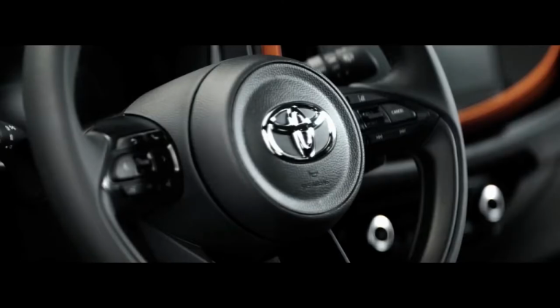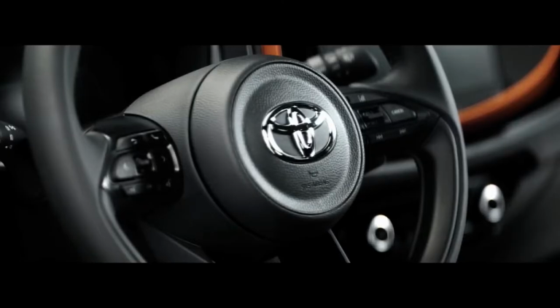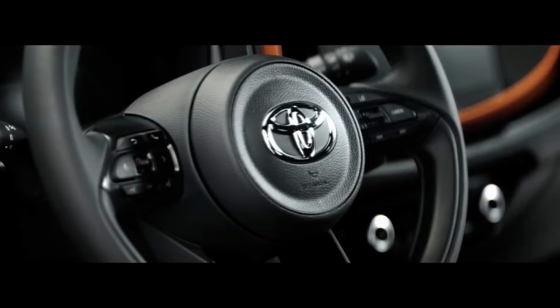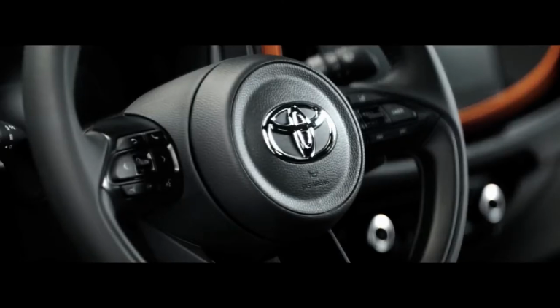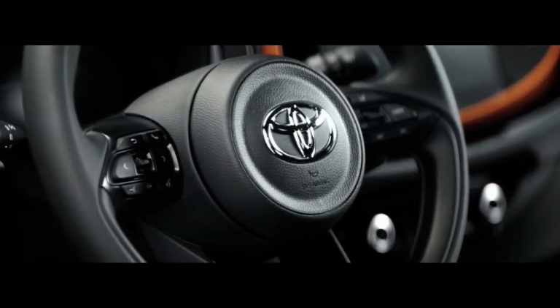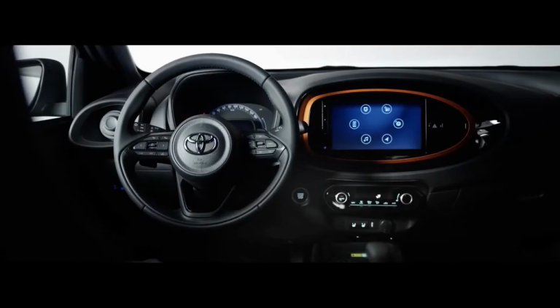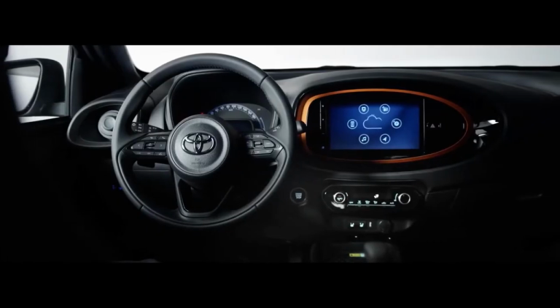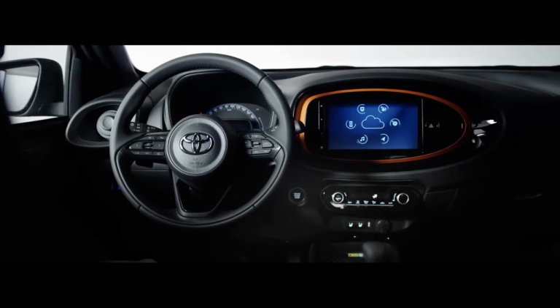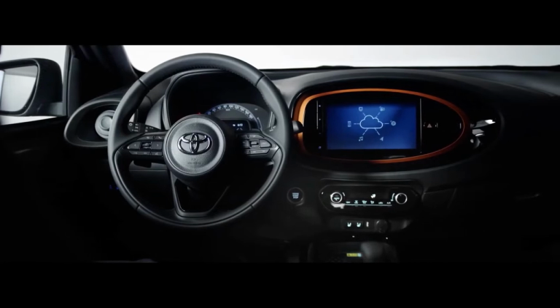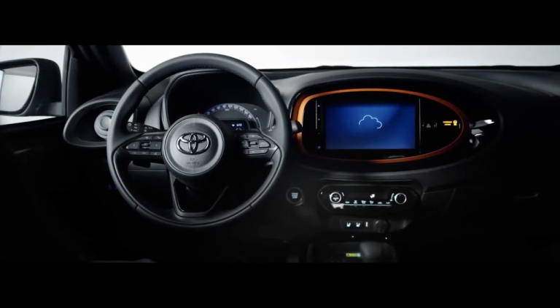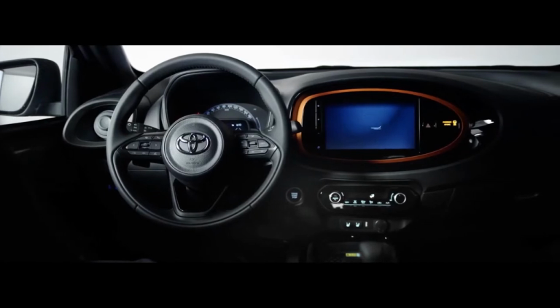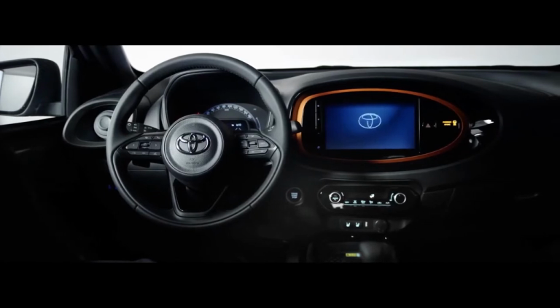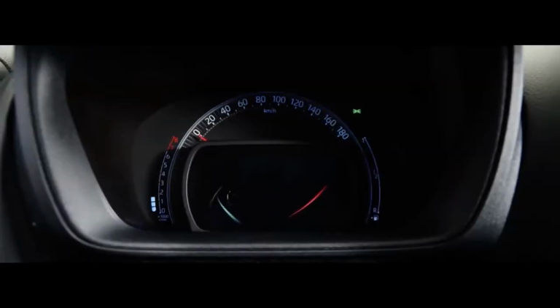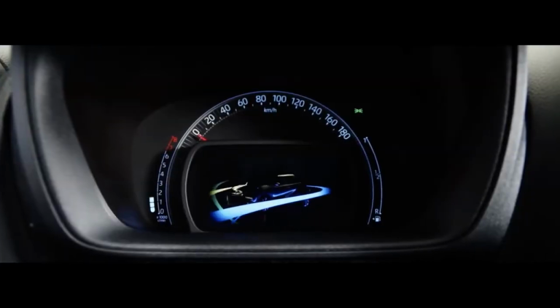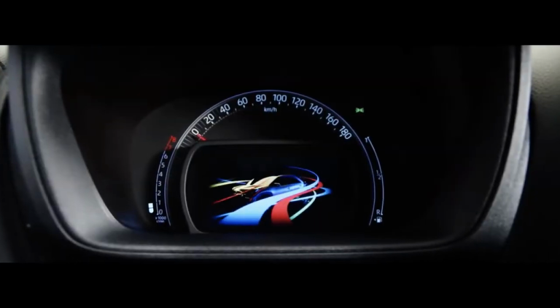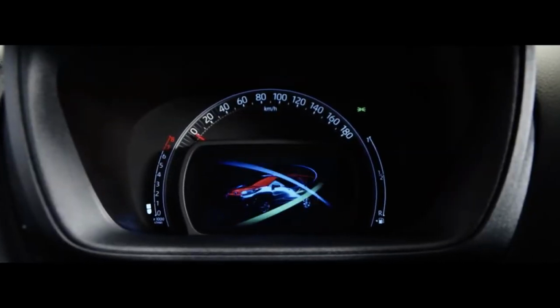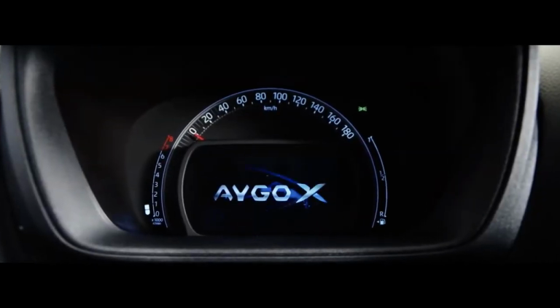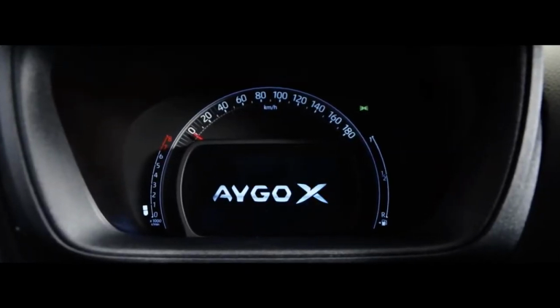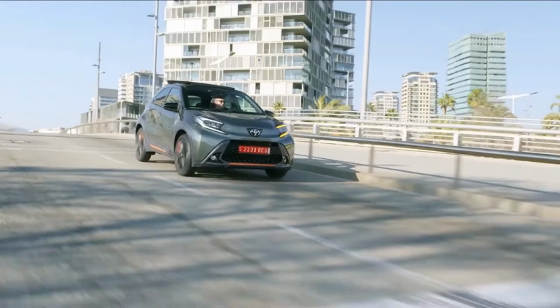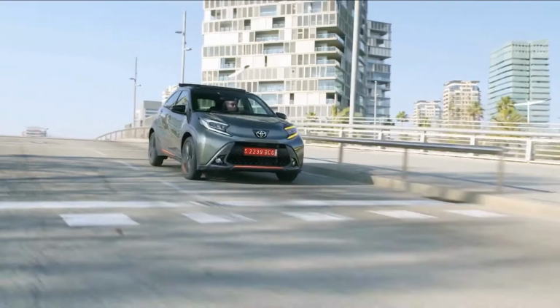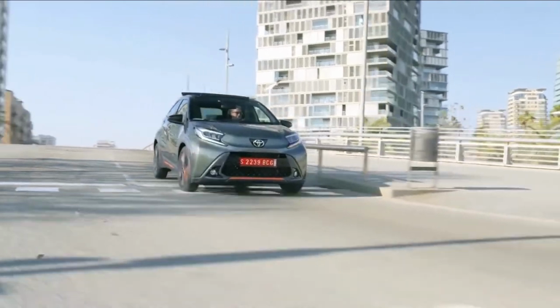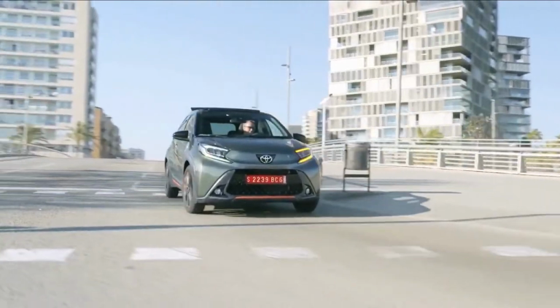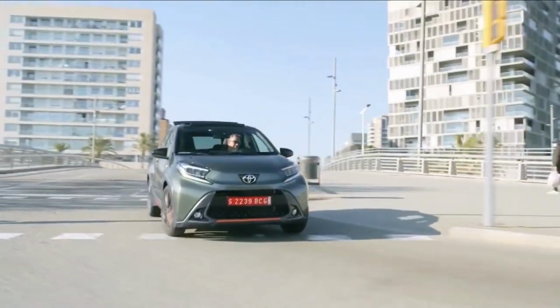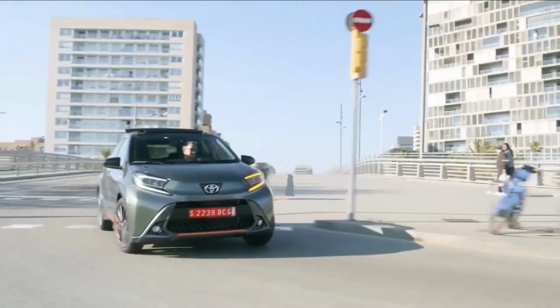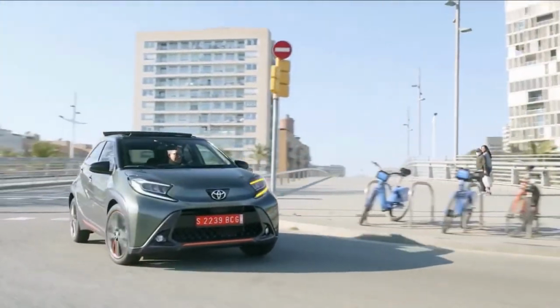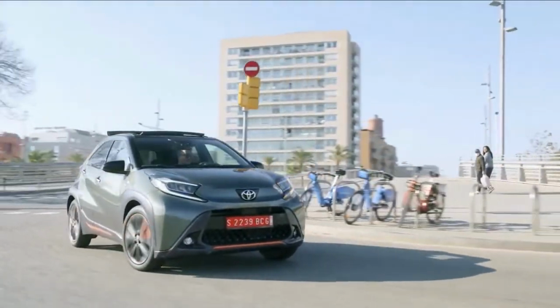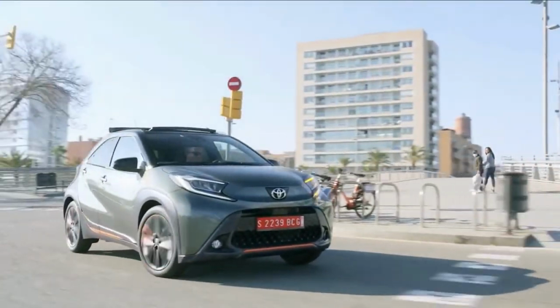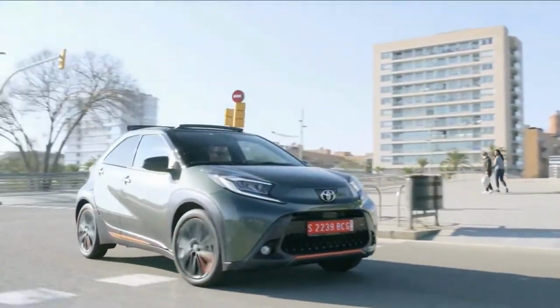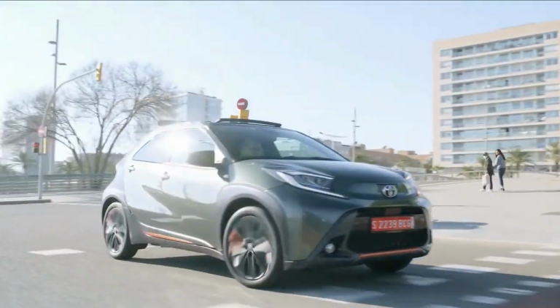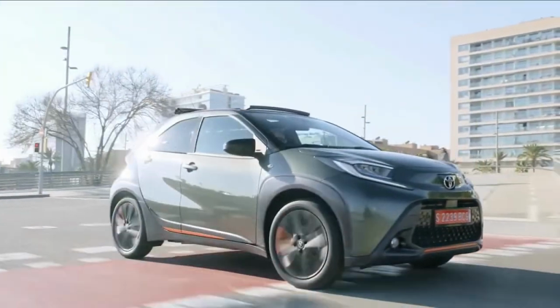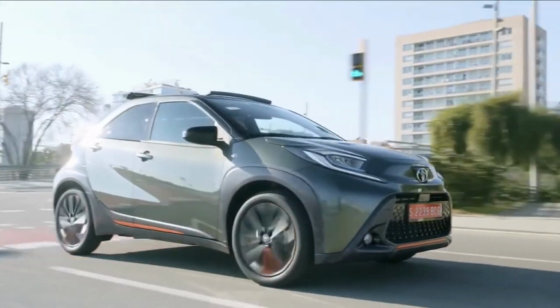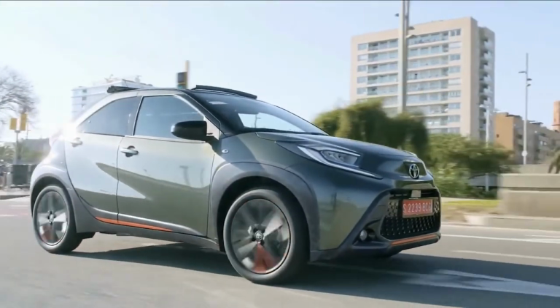The Aygo X has been built on a new GAB platform, a shortened architecture derived from the TNGA — Toyota New Global Architecture Platform — which underpins other Toyota models like the Yaris and Yaris Cross.